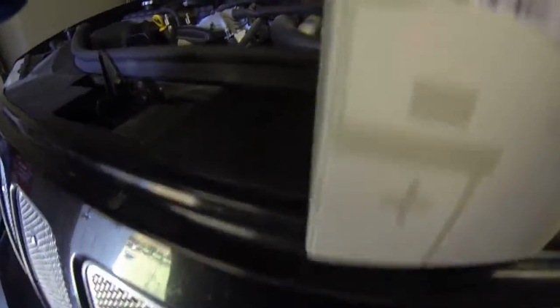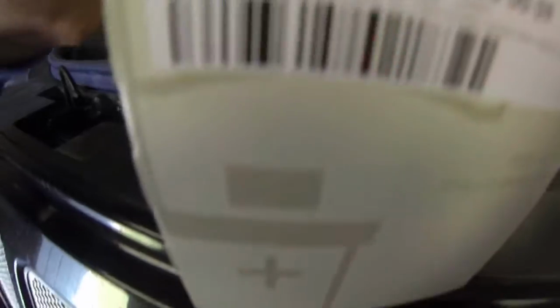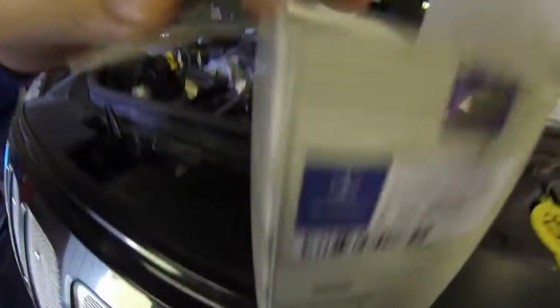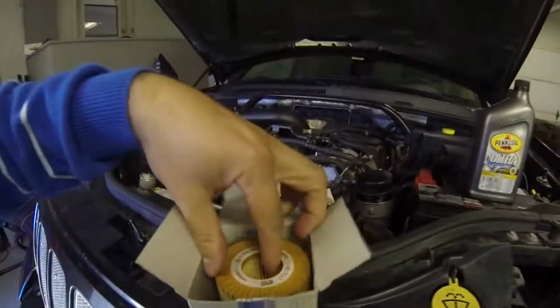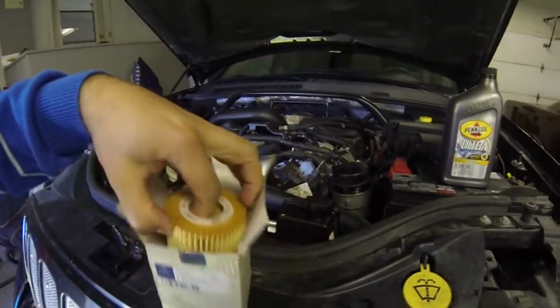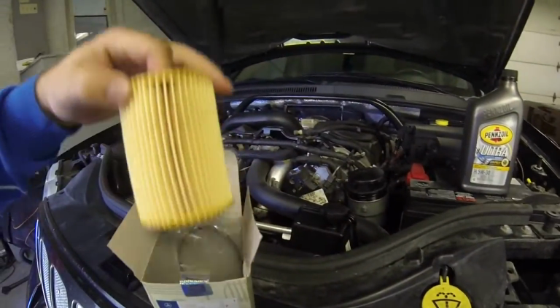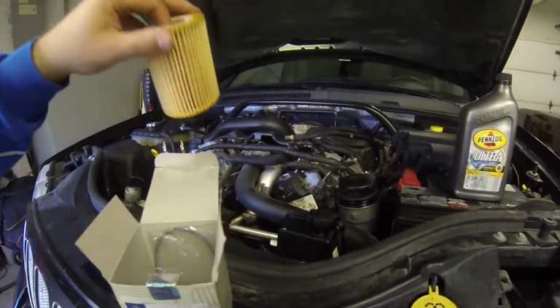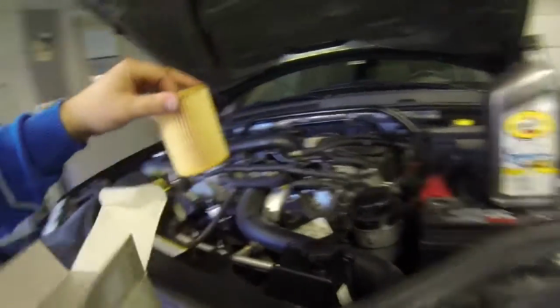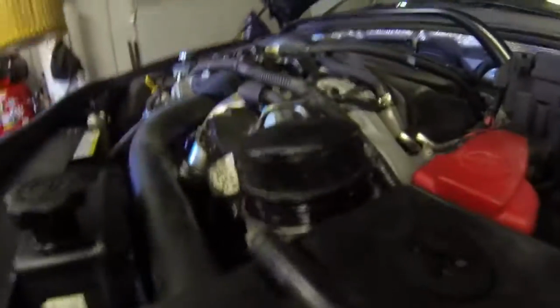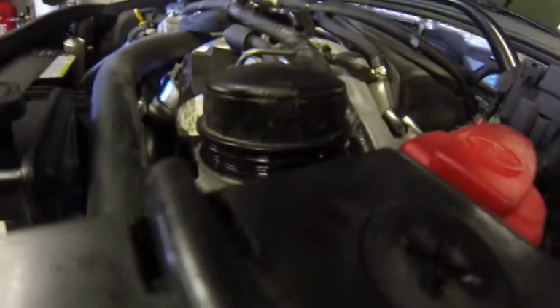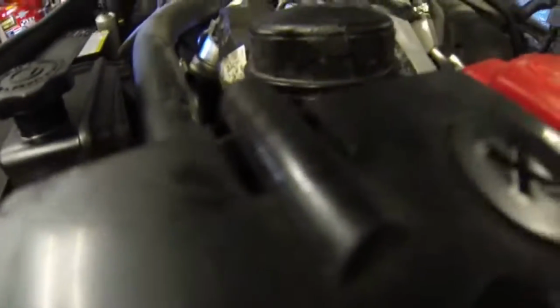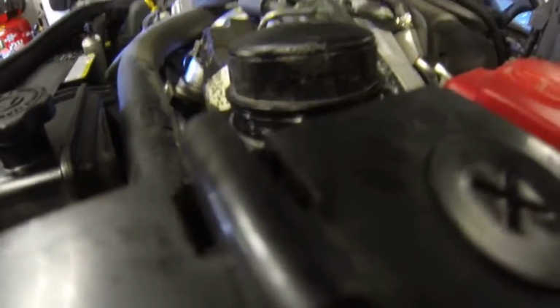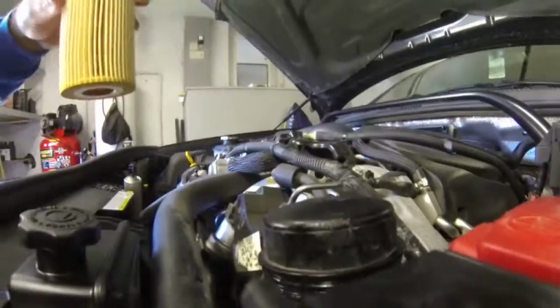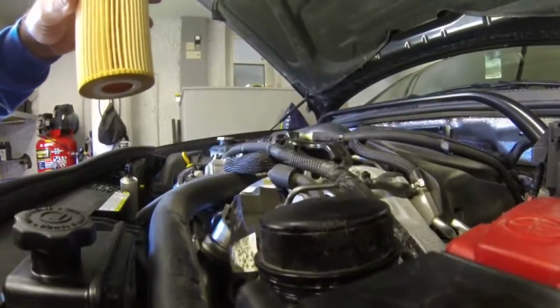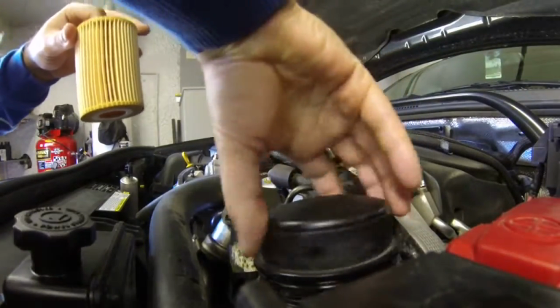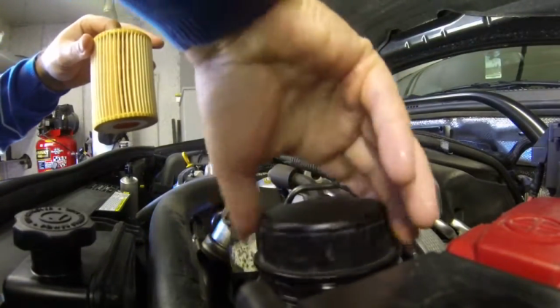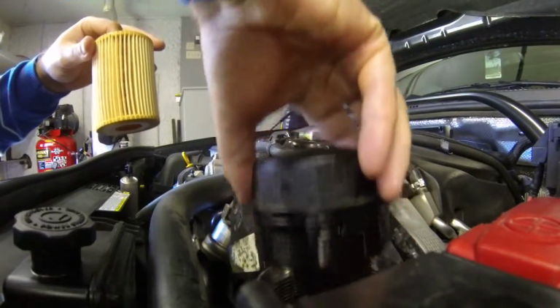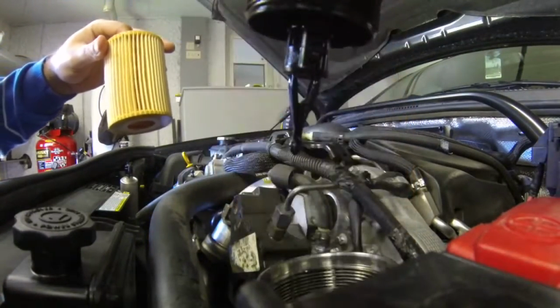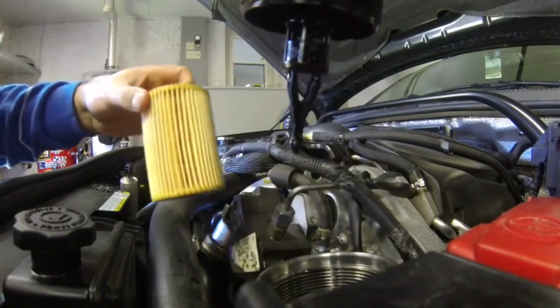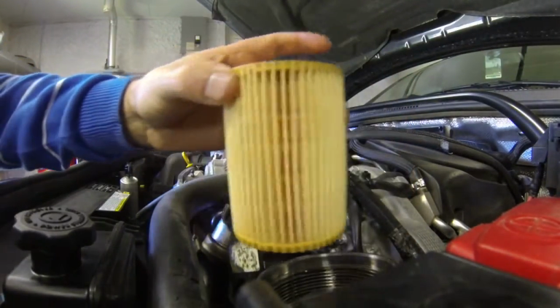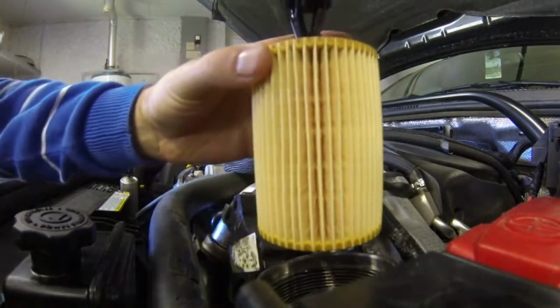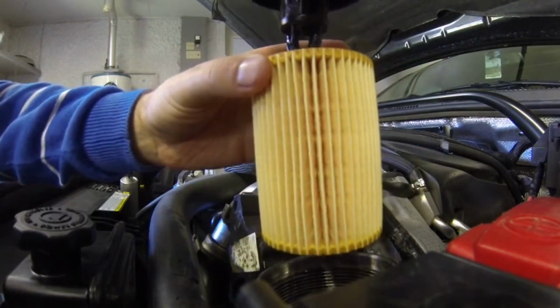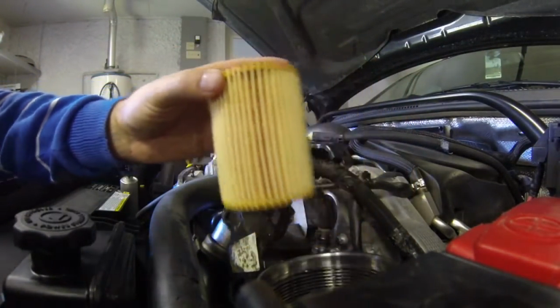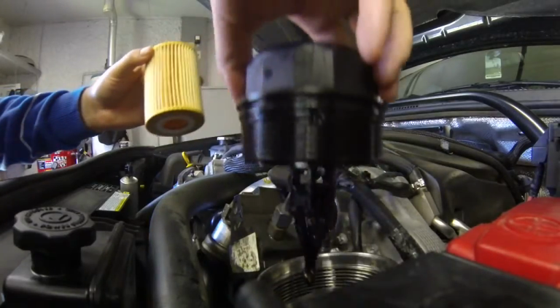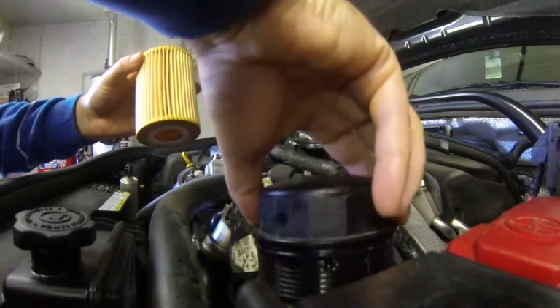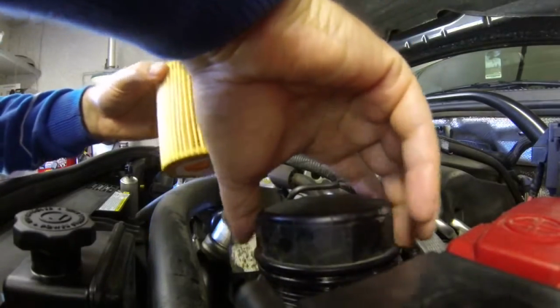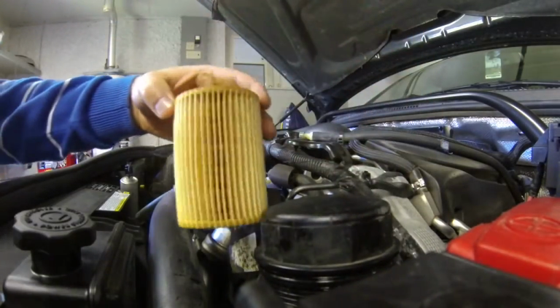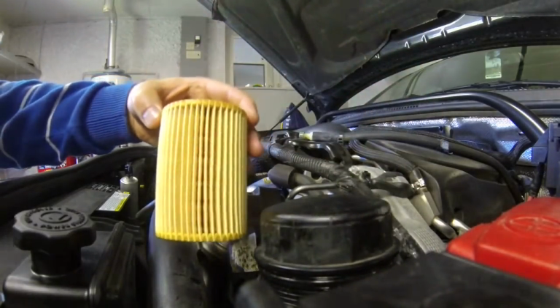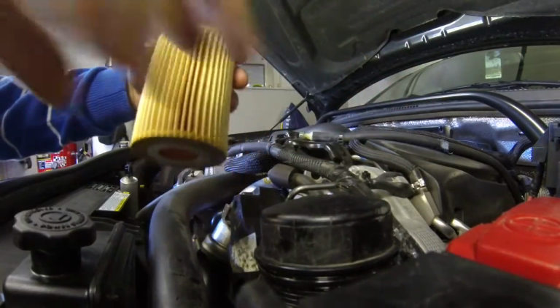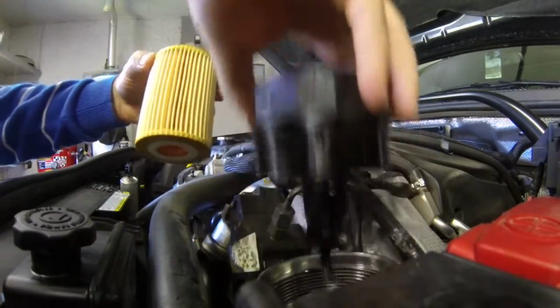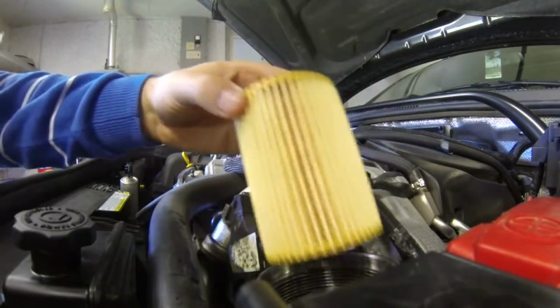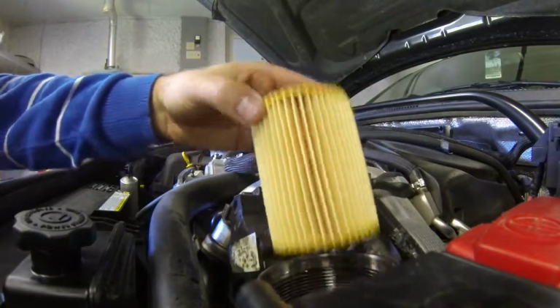For this, you're looking at right here. This comes out, this goes in, and then this all goes back in. So your filter's in here.